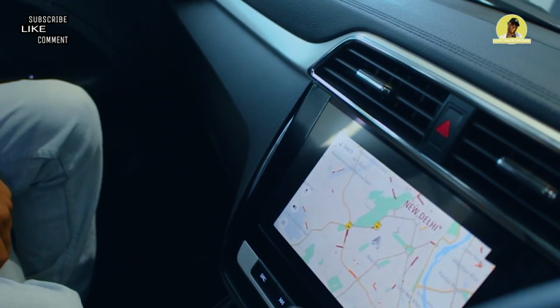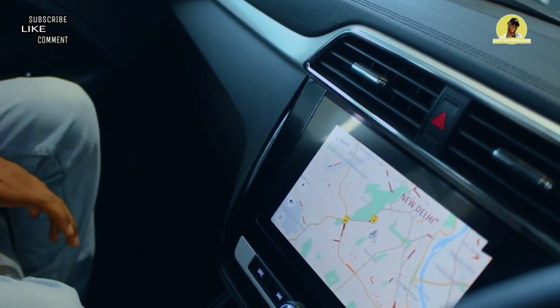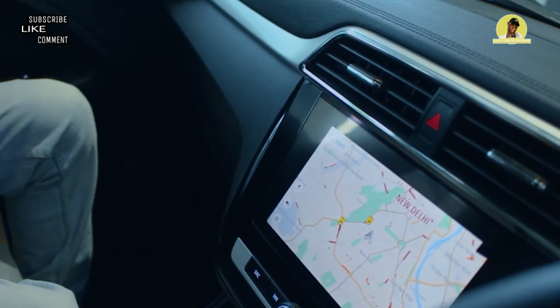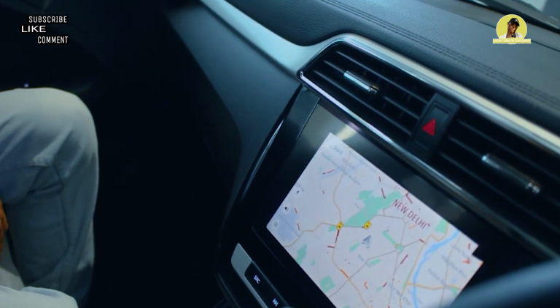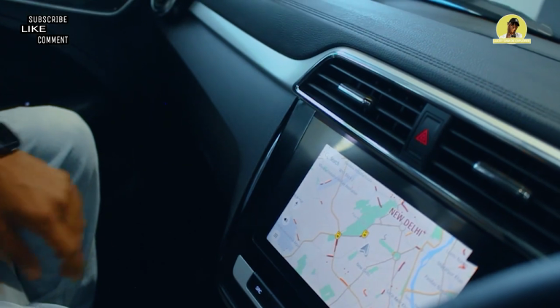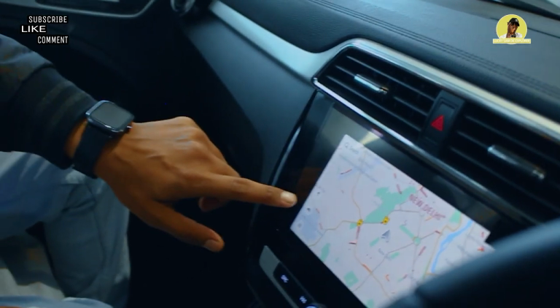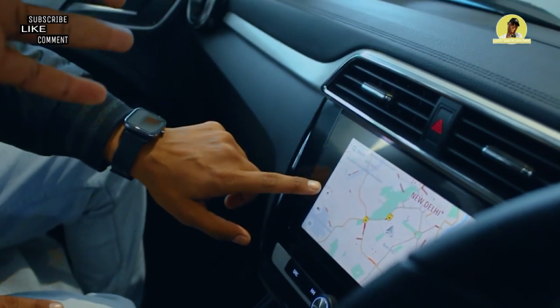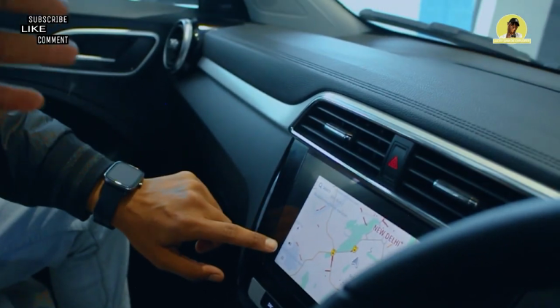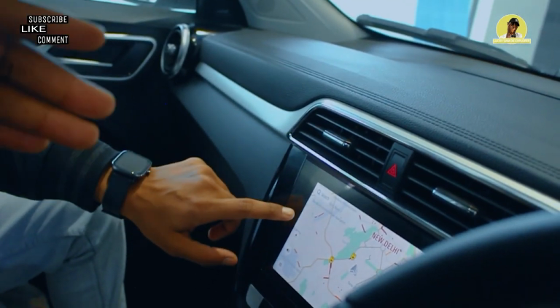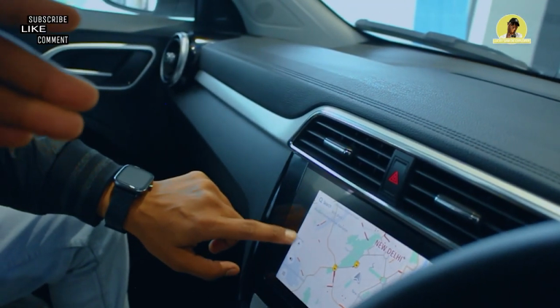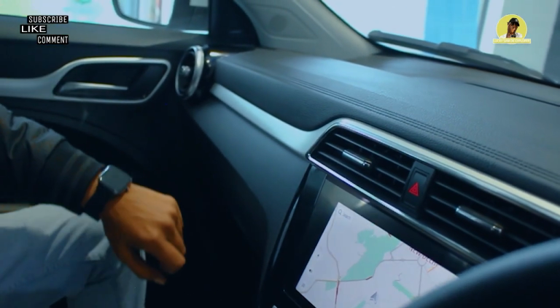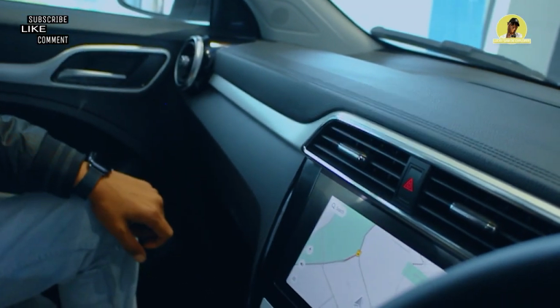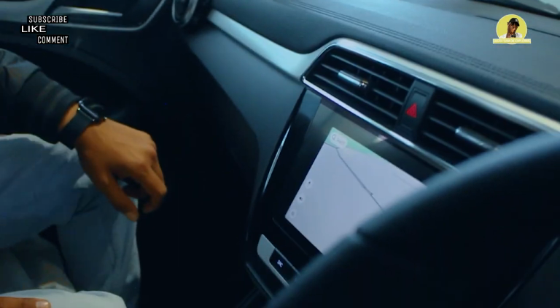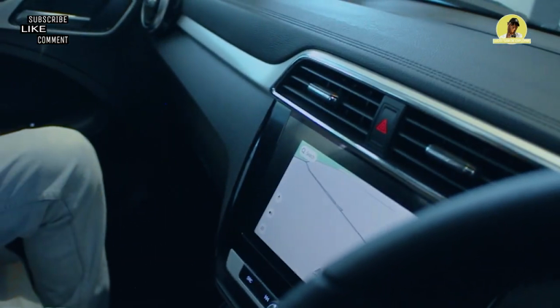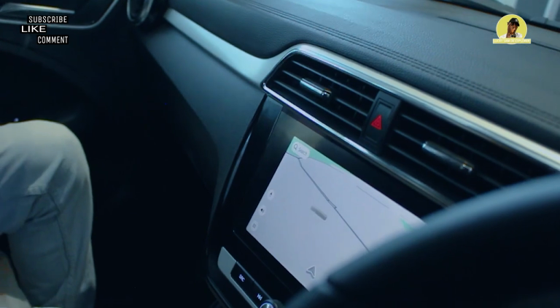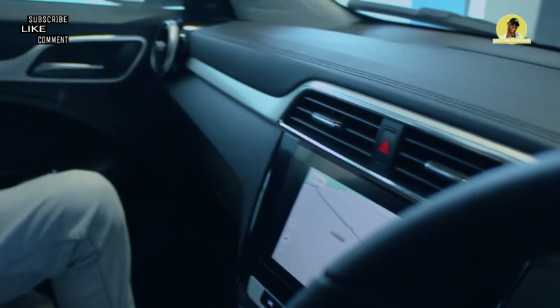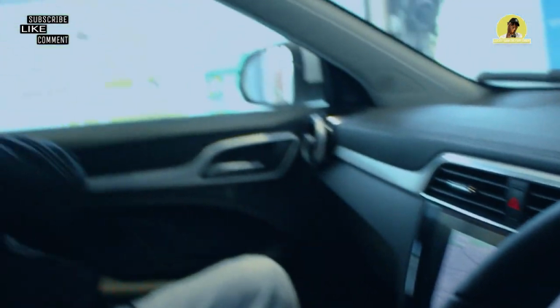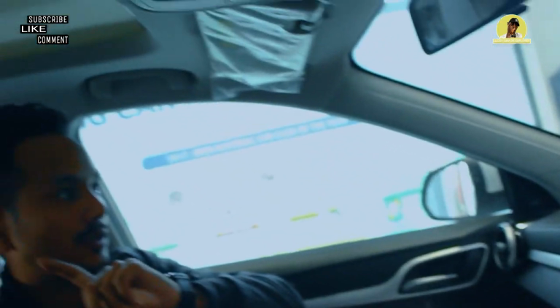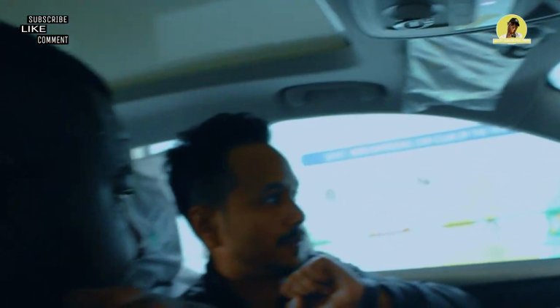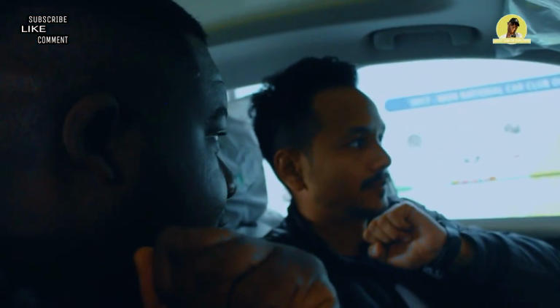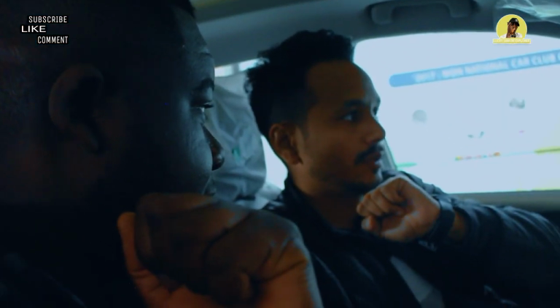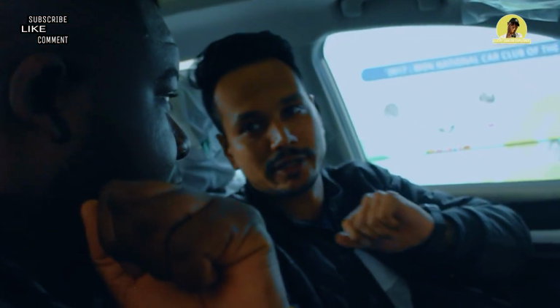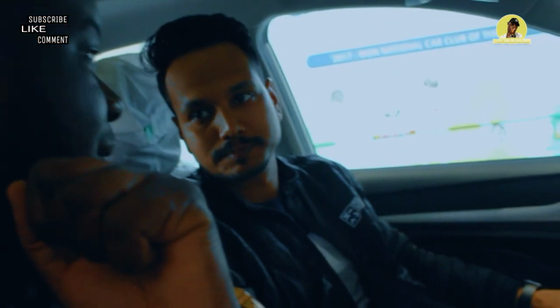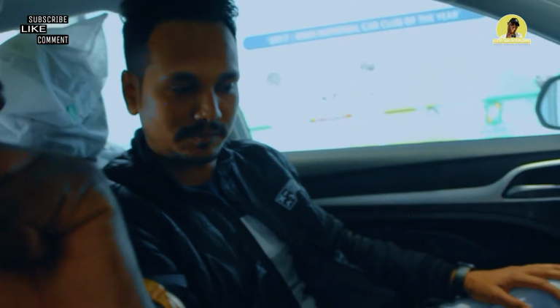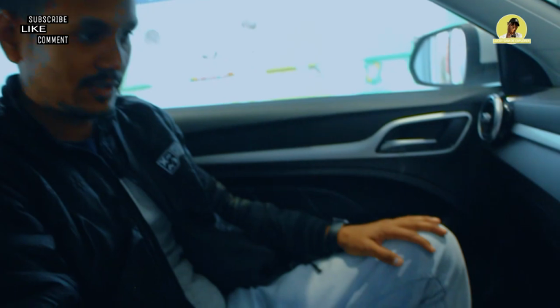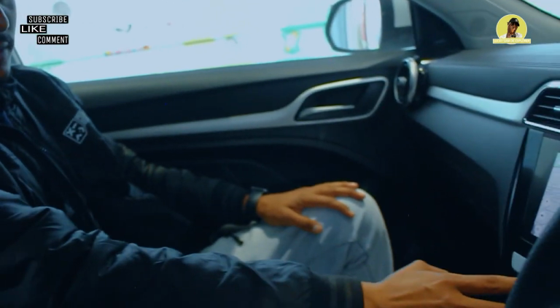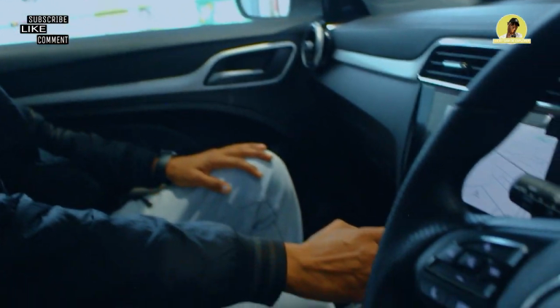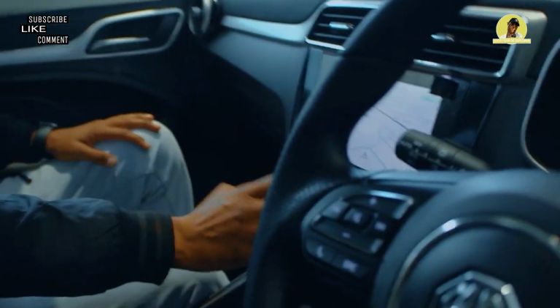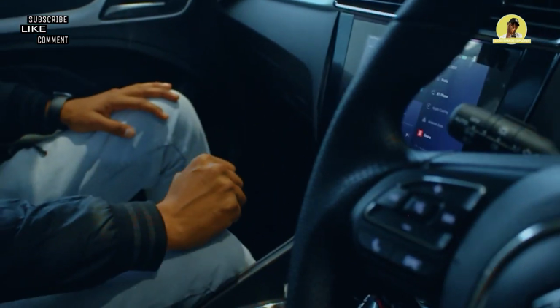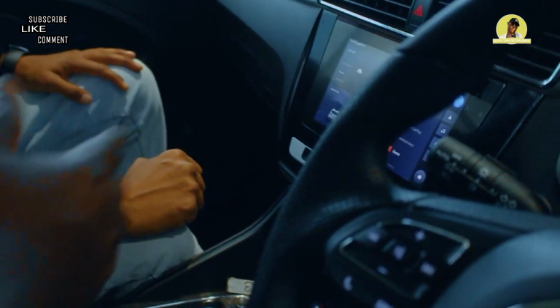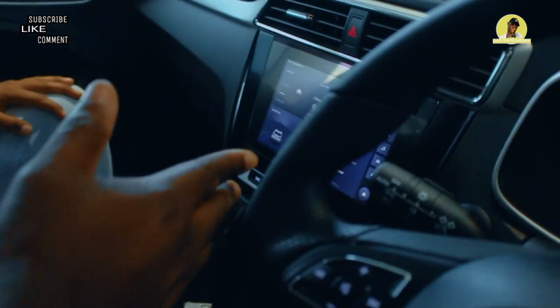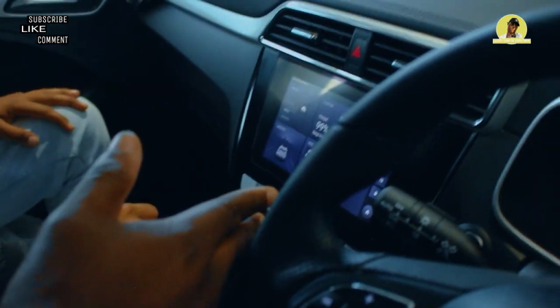We have a partnership here with TomTom for navigation. In this you will get live traffic. And we are also using Map My India.